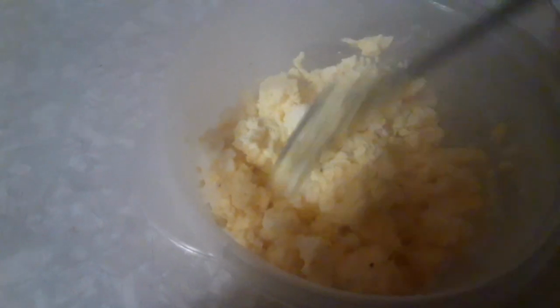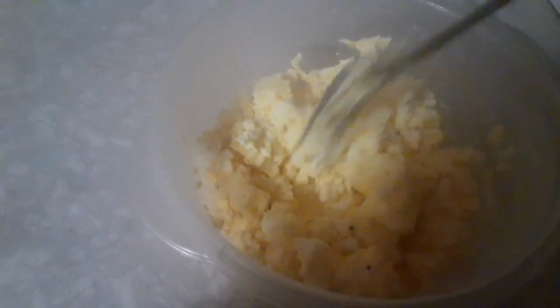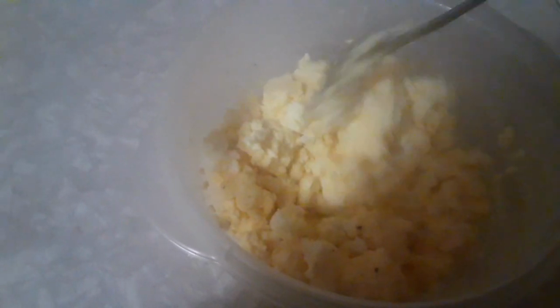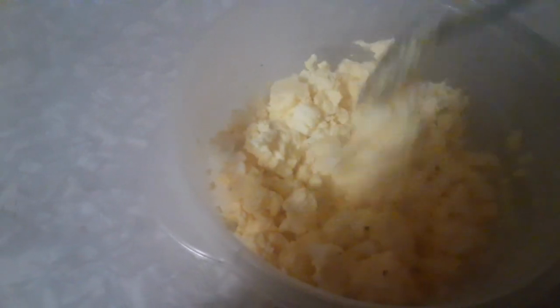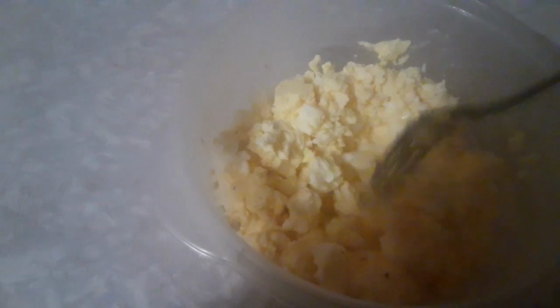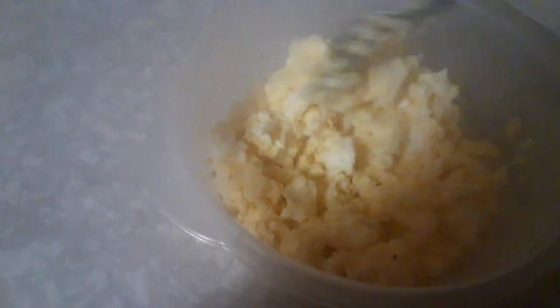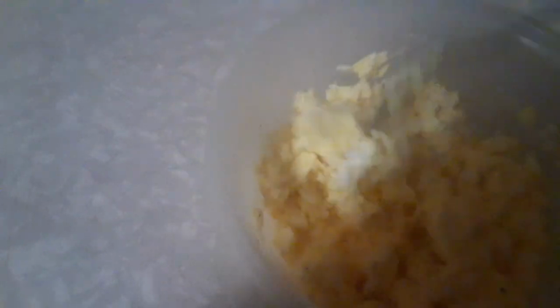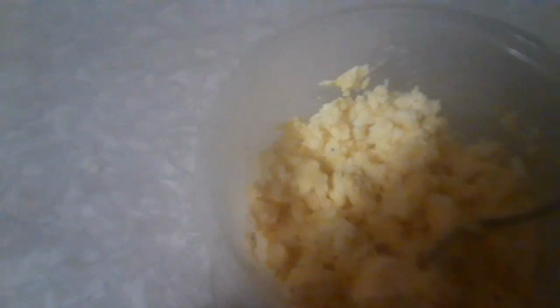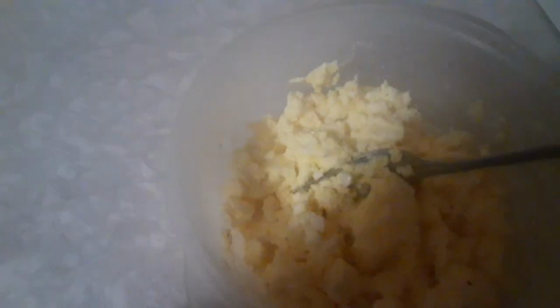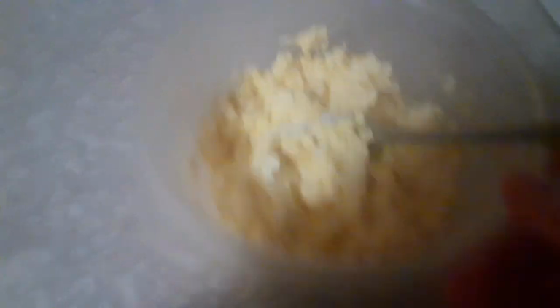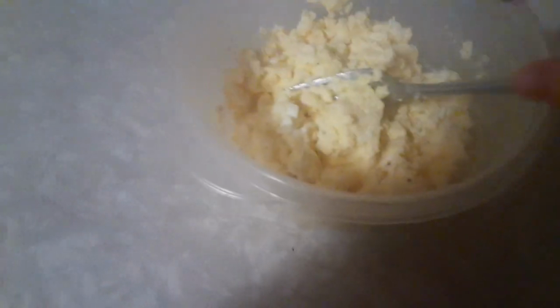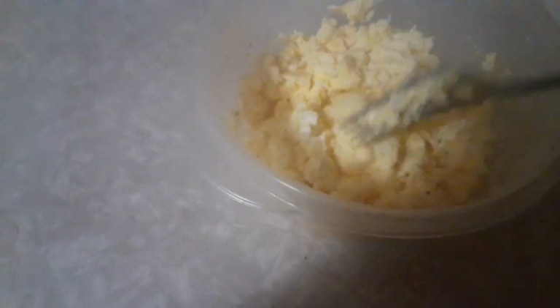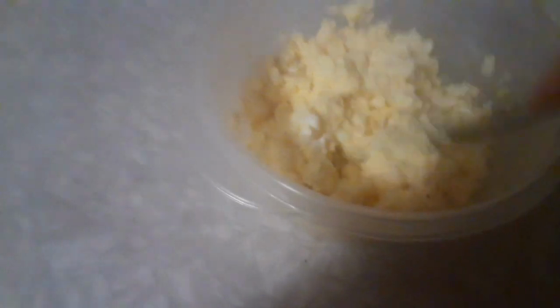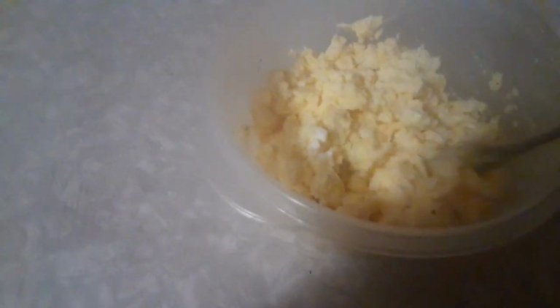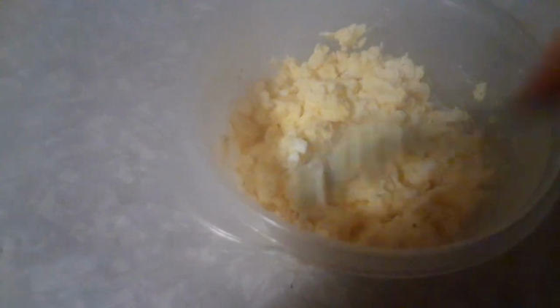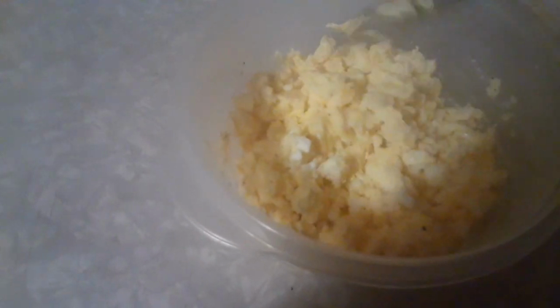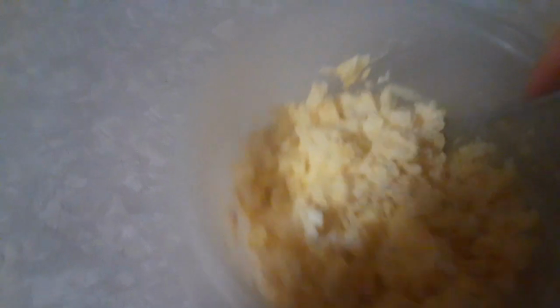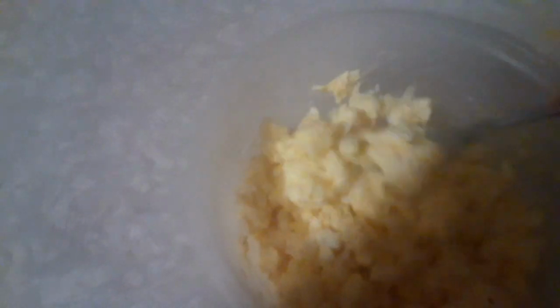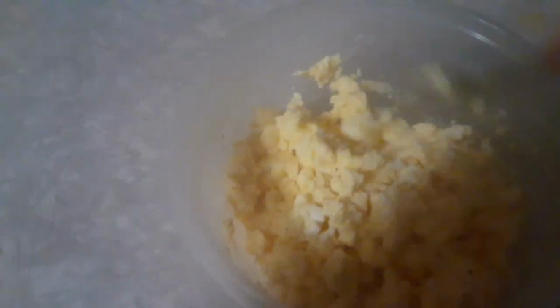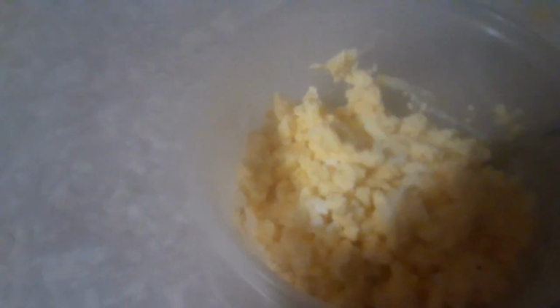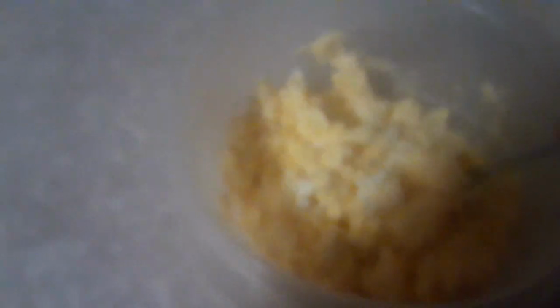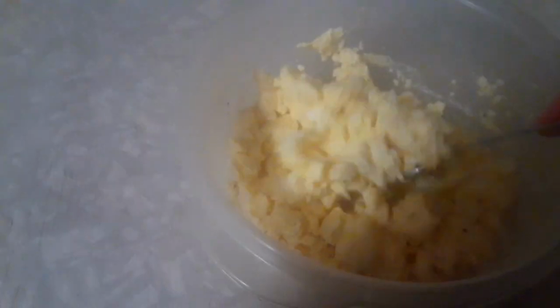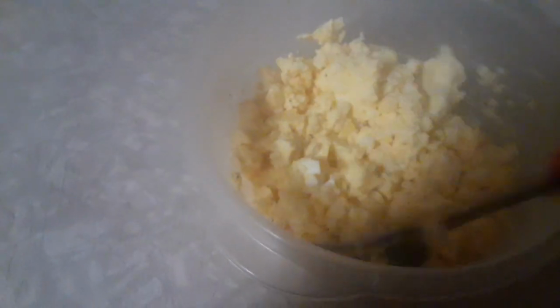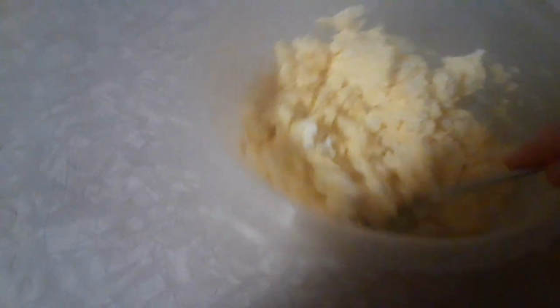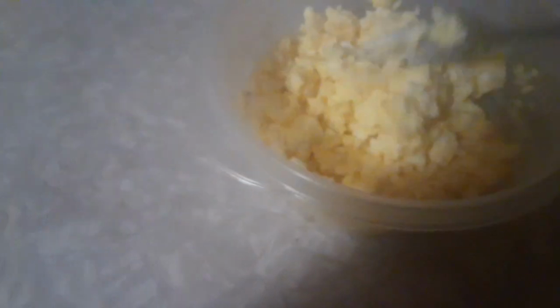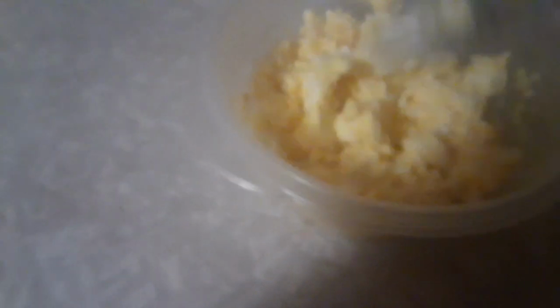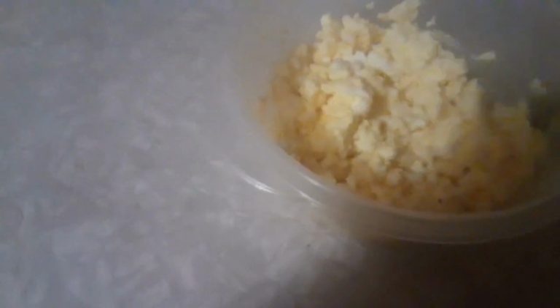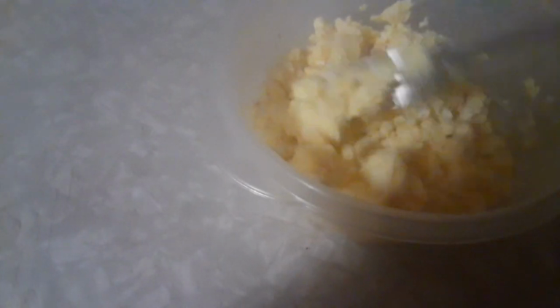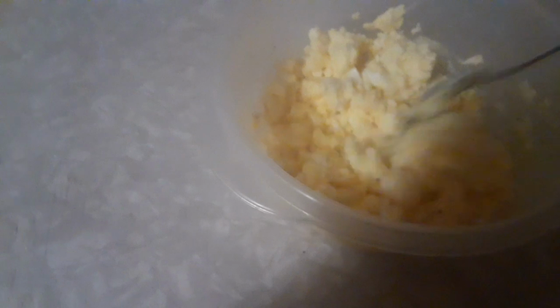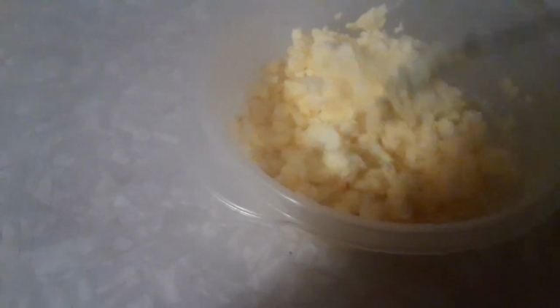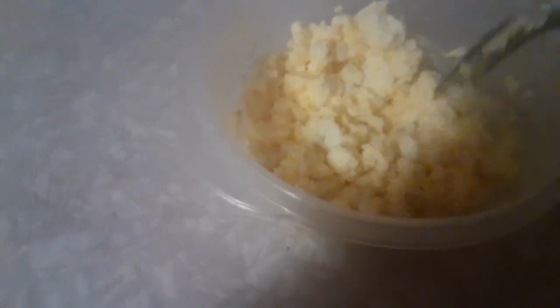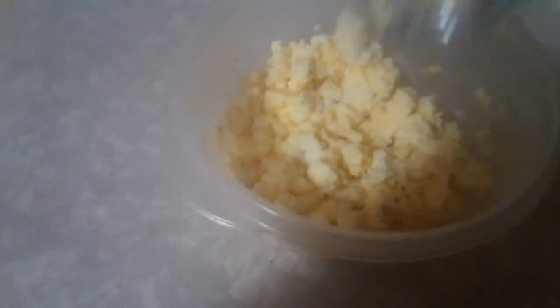You just do them a couple minutes, get them out, stir them up, put them back in there. And that right there is how we like ours. Easy cleanup. No messy stuff. Fluffy goodness.